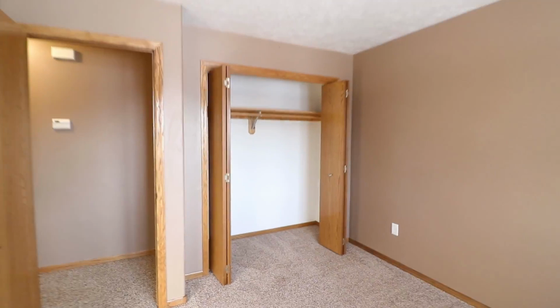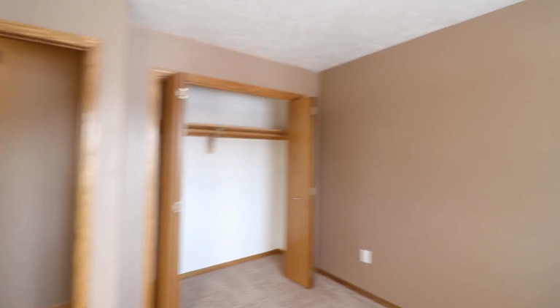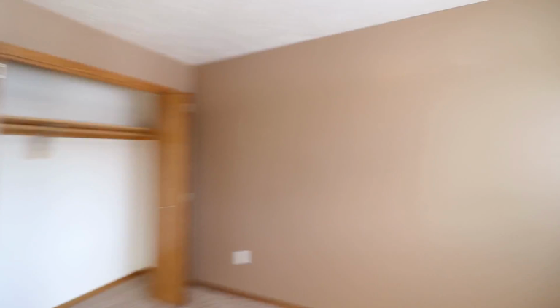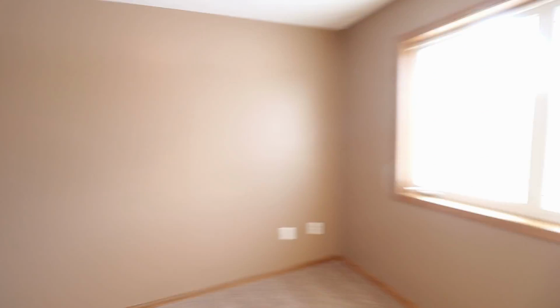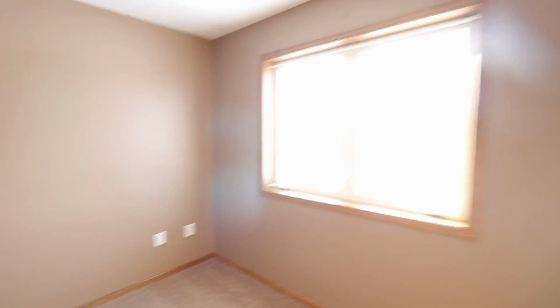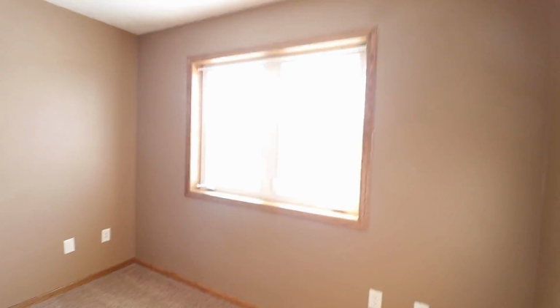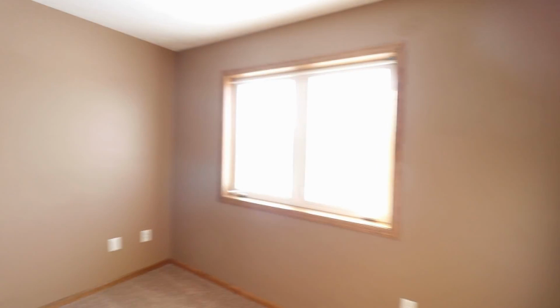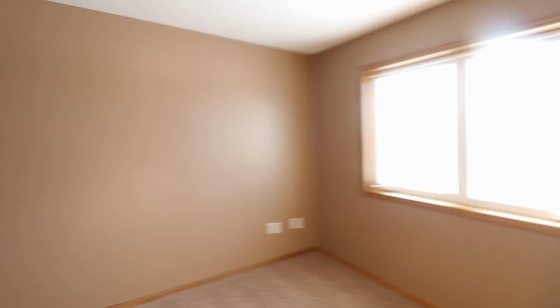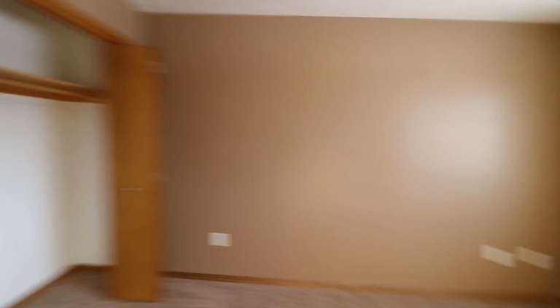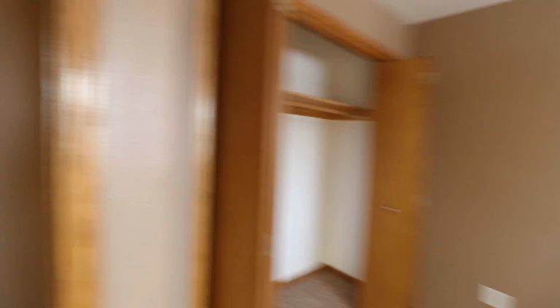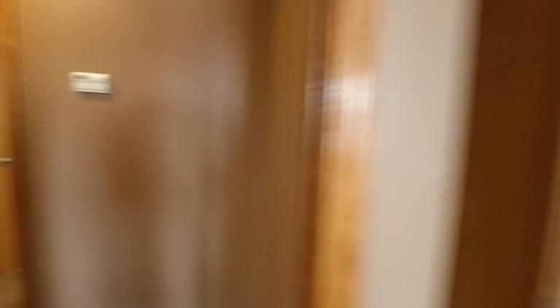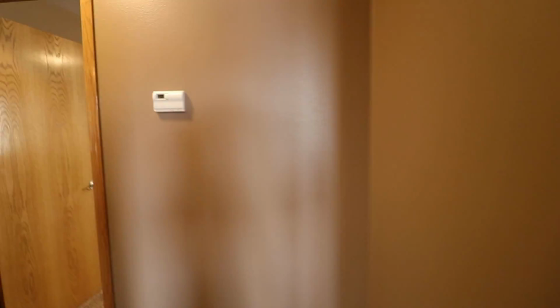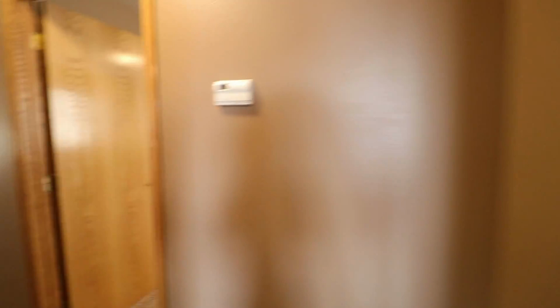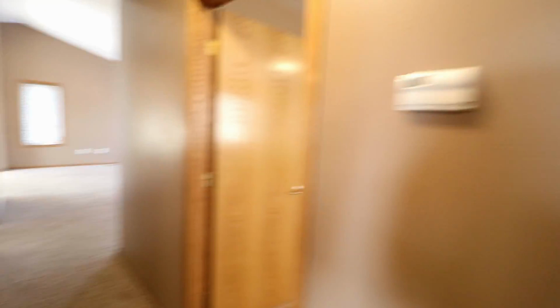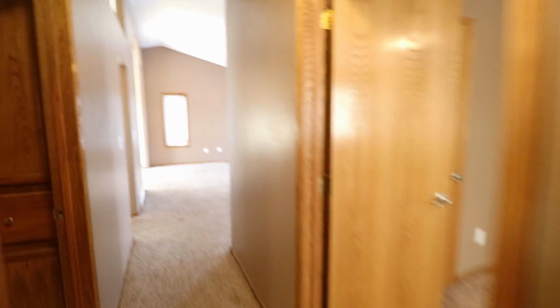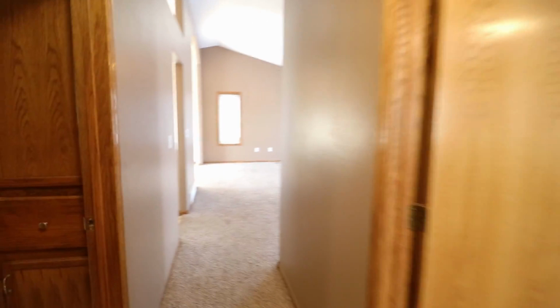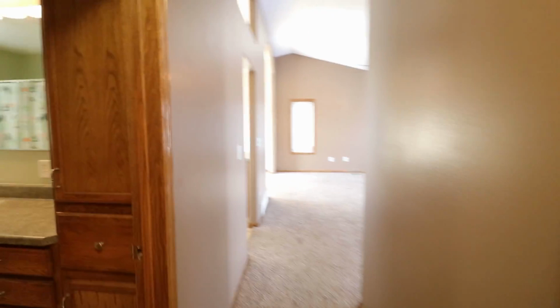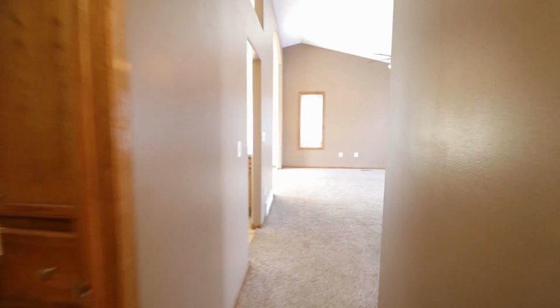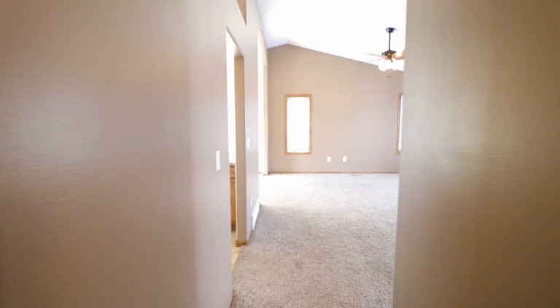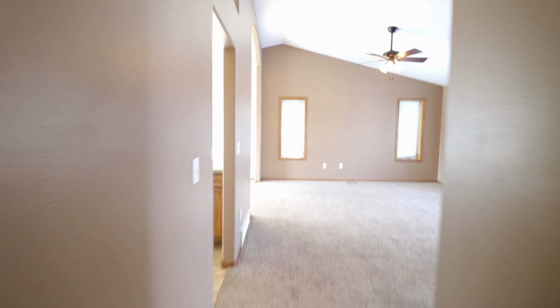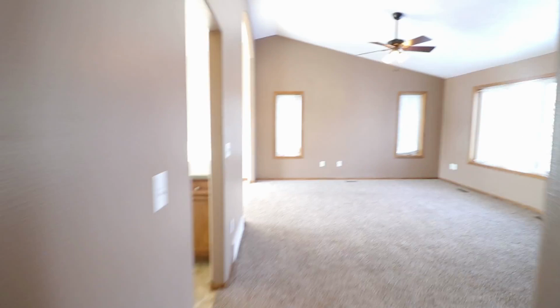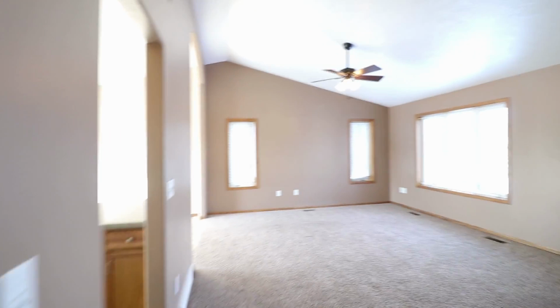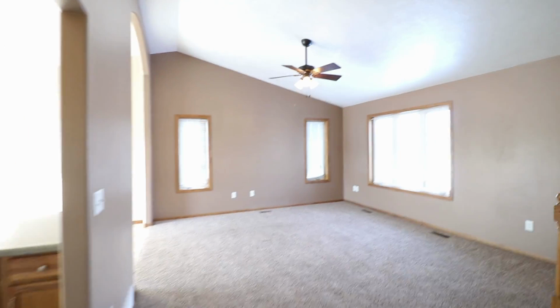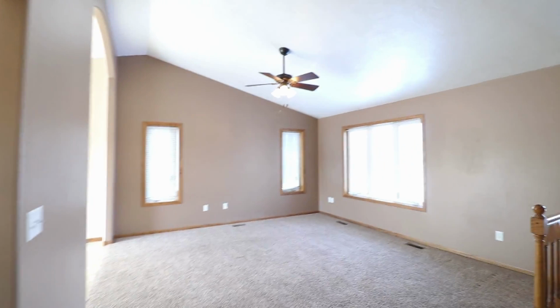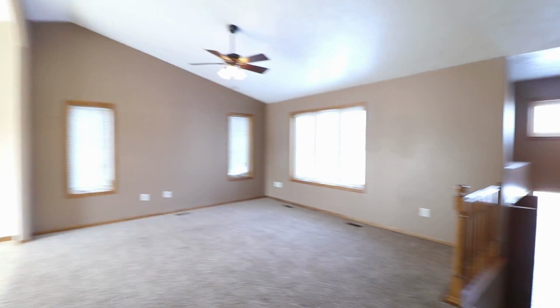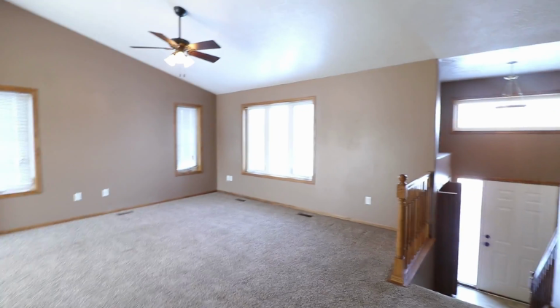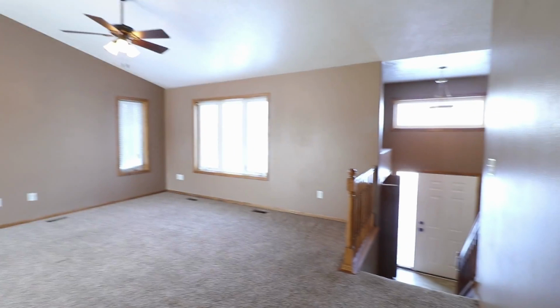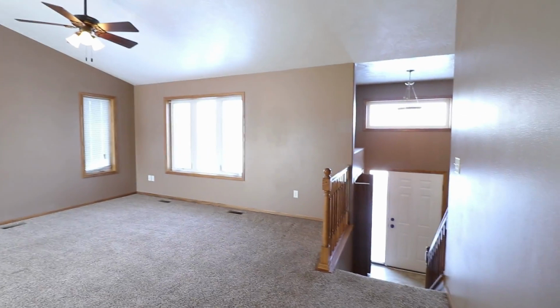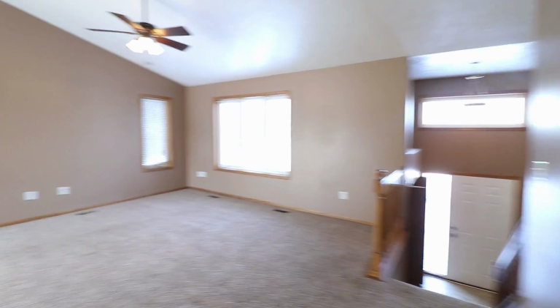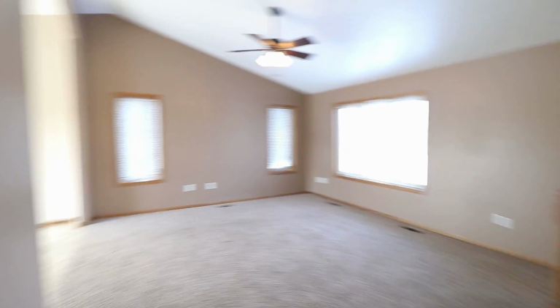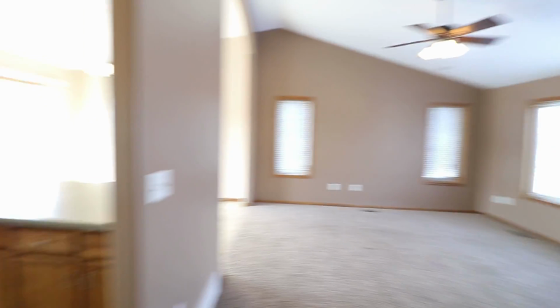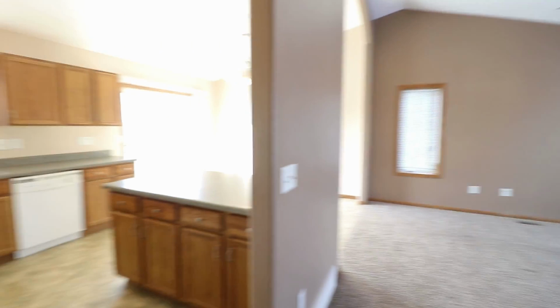Lots of nice natural light upstairs. Again, really nice big open floor plan.